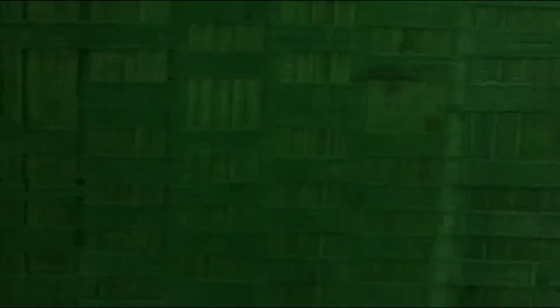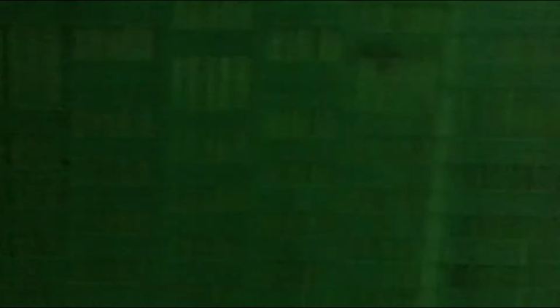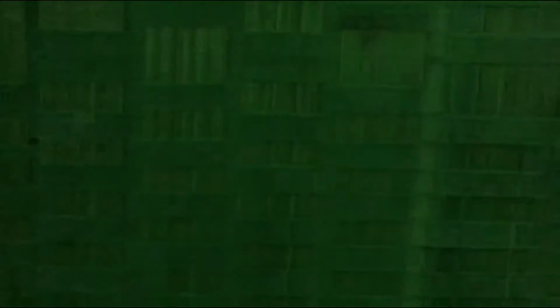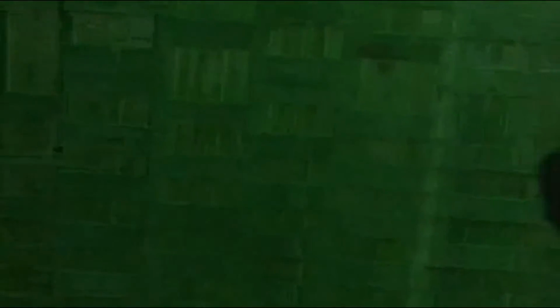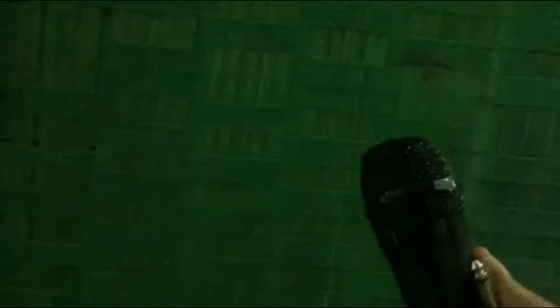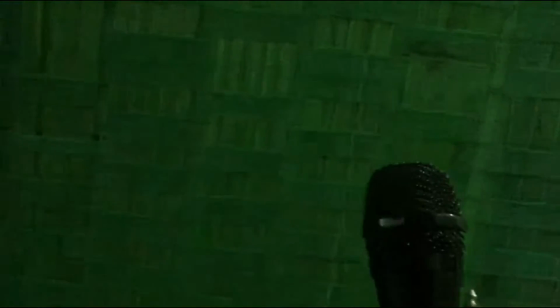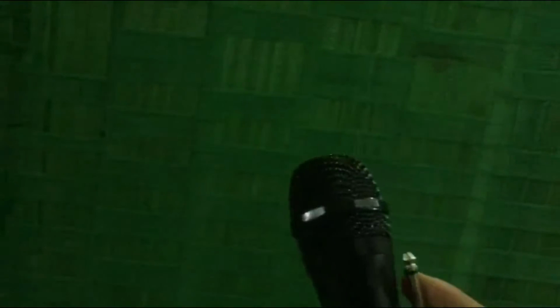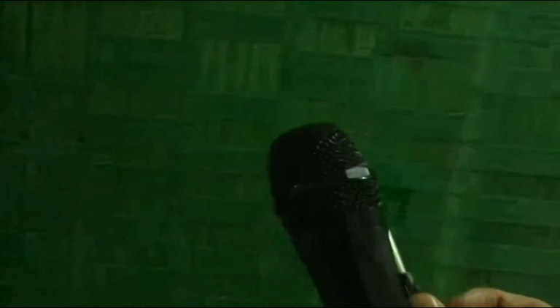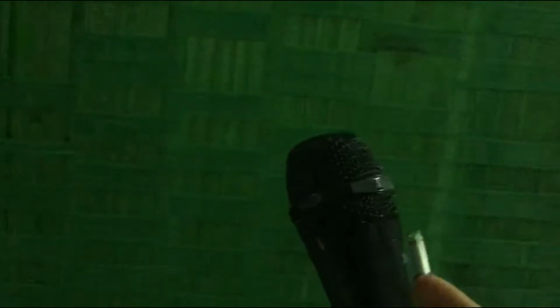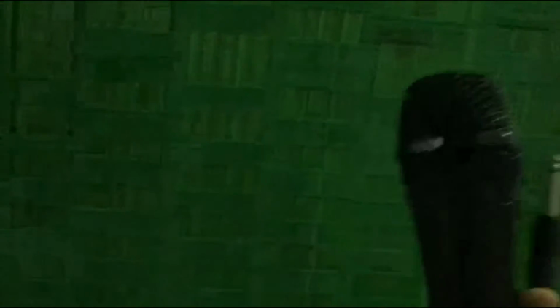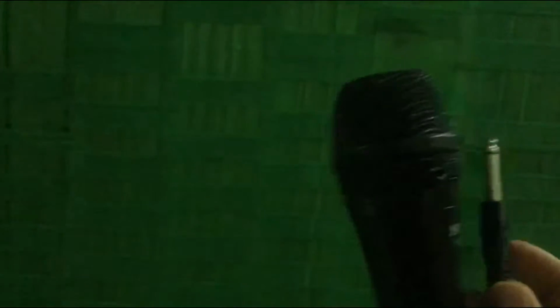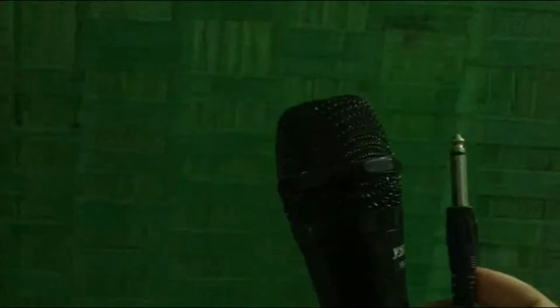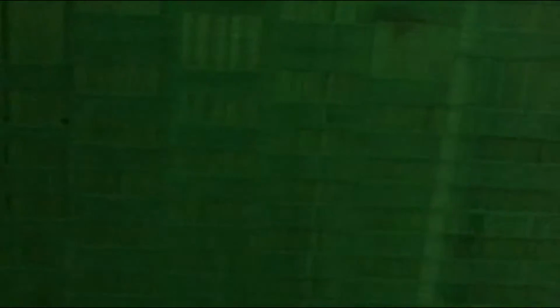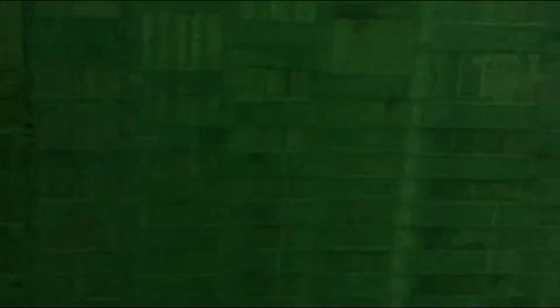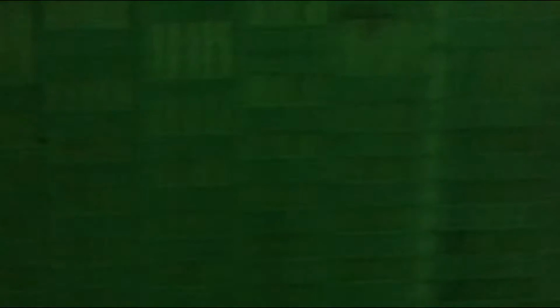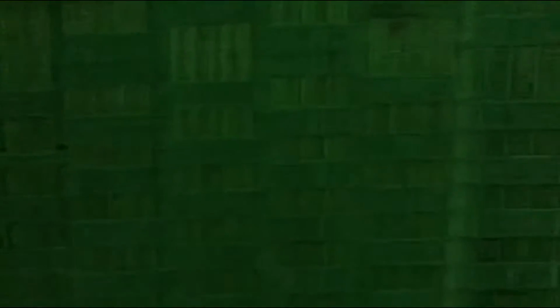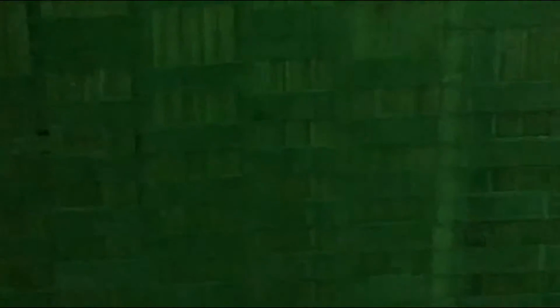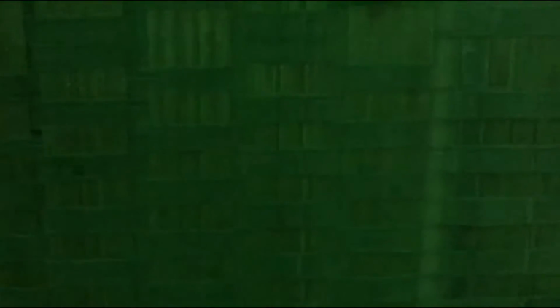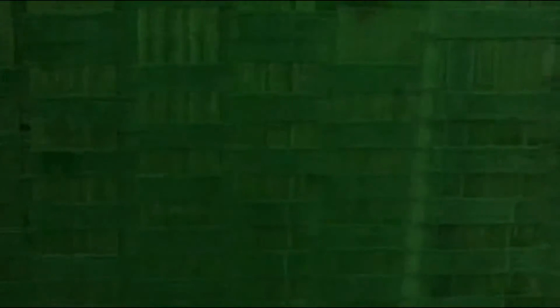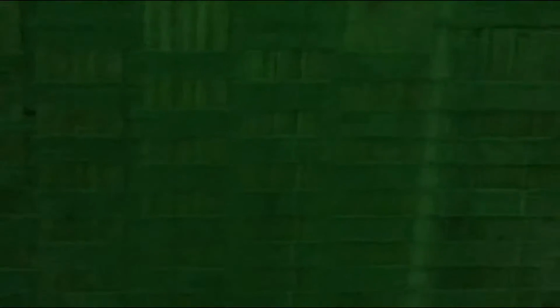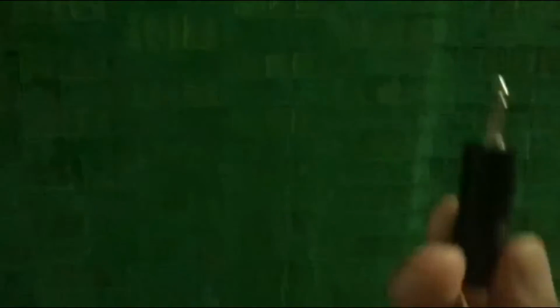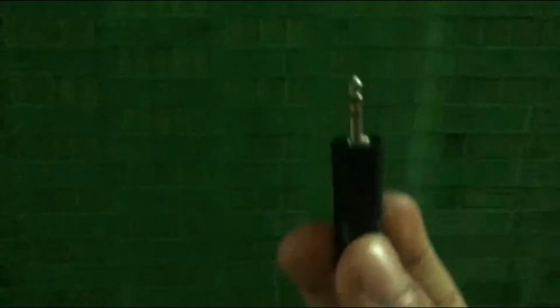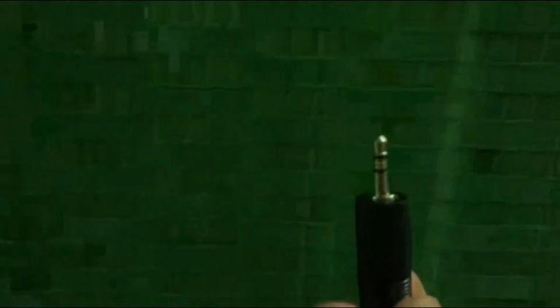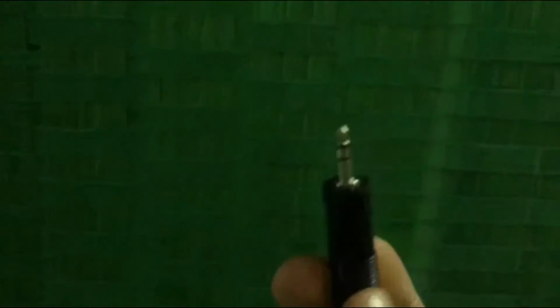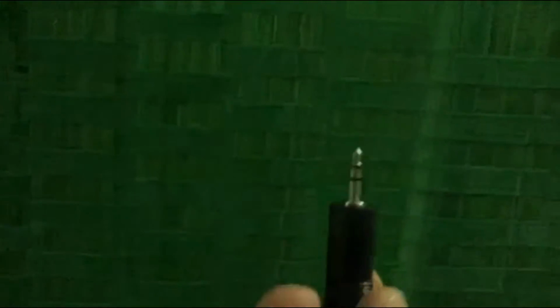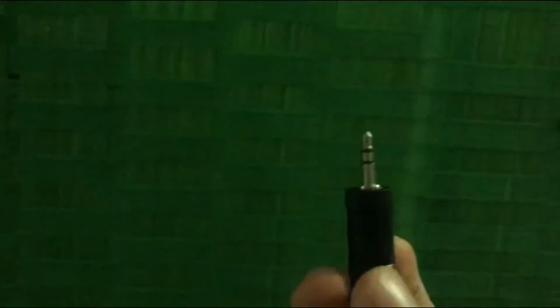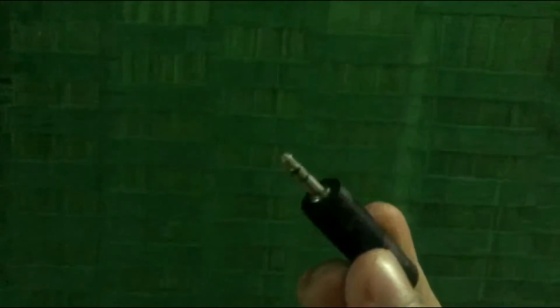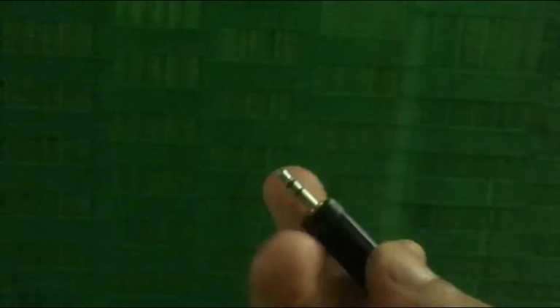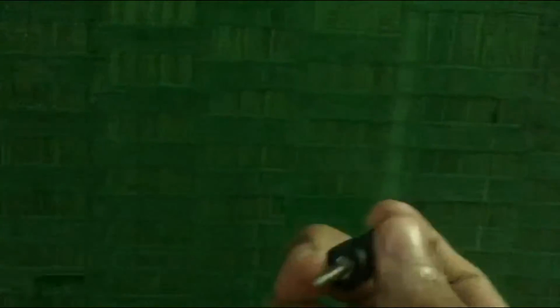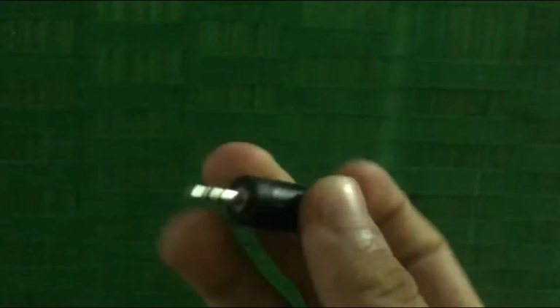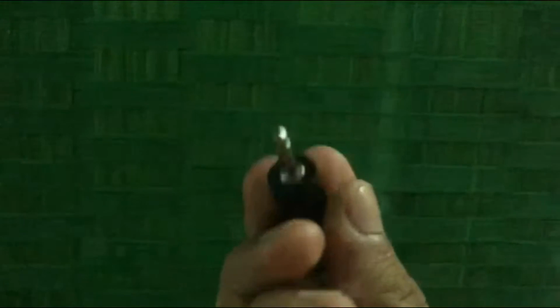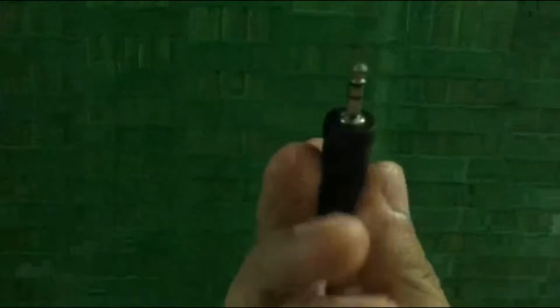This is the XLR karaoke microphone, as you can see. This is the XLR to 3.5 millimeter converter, as you can see here.